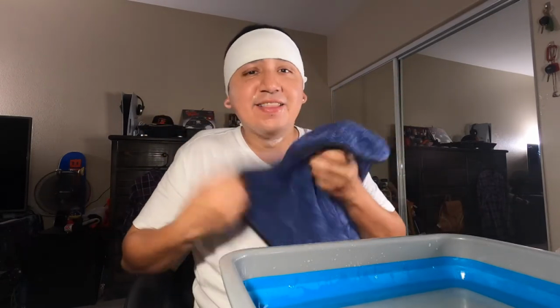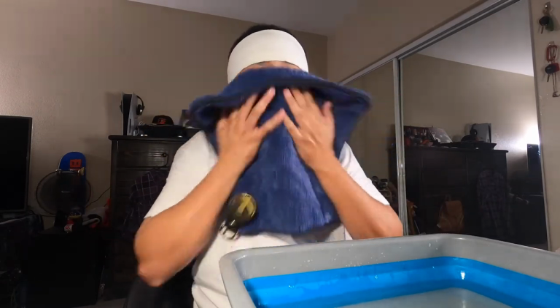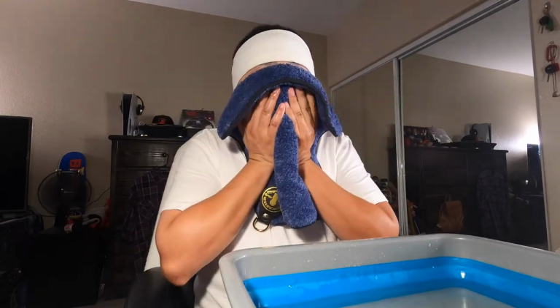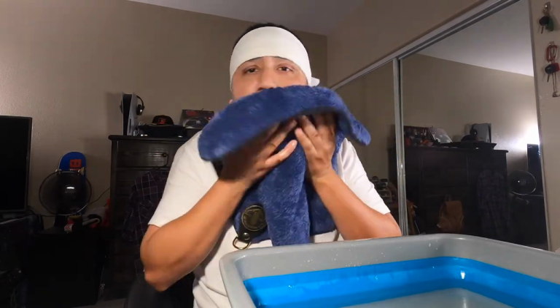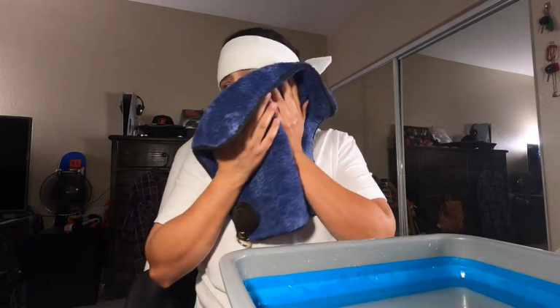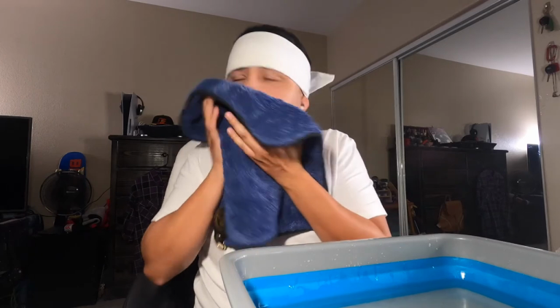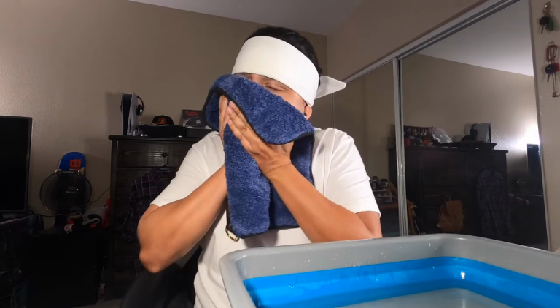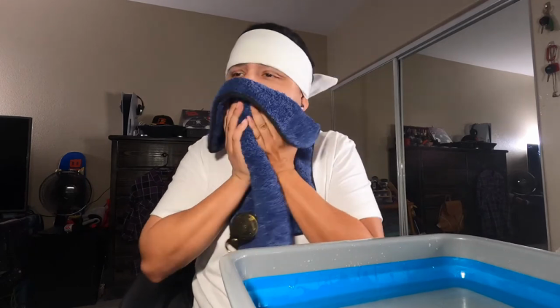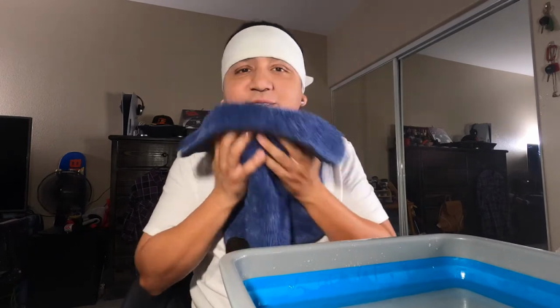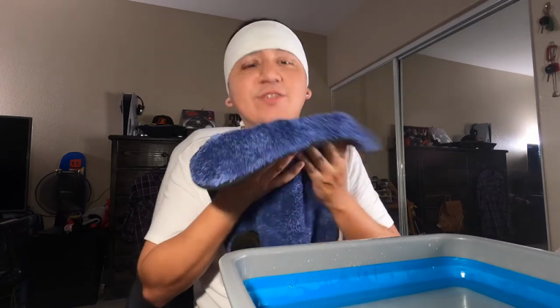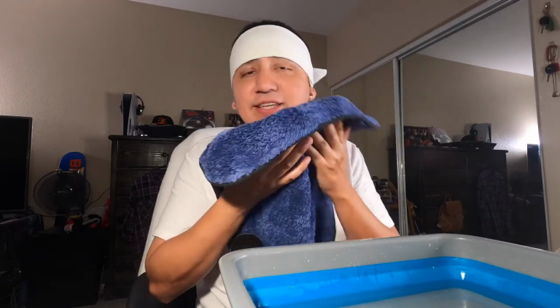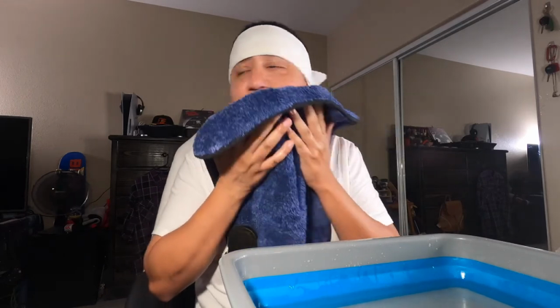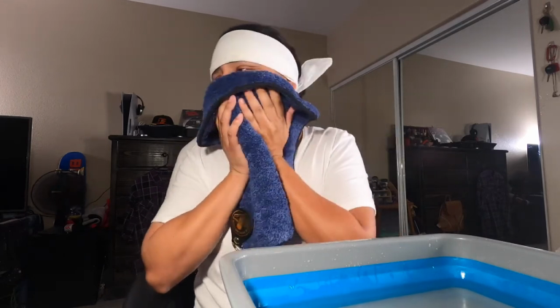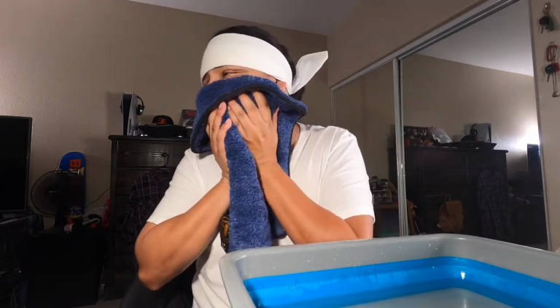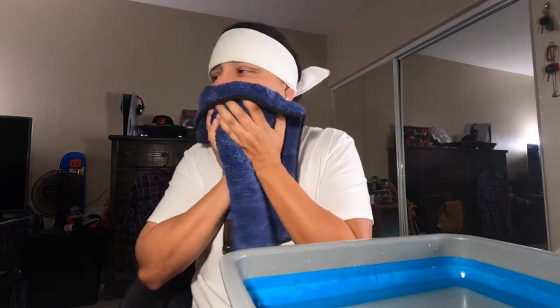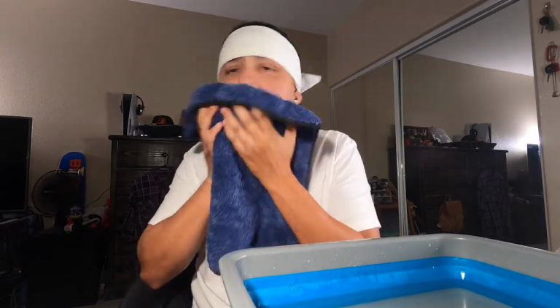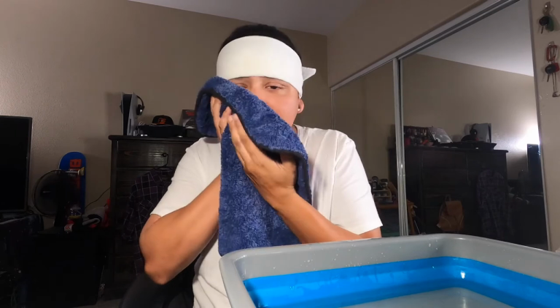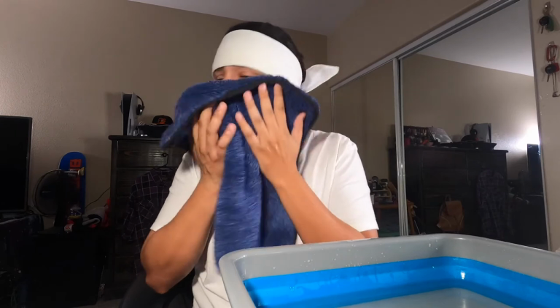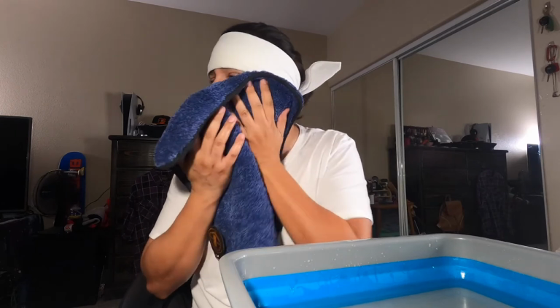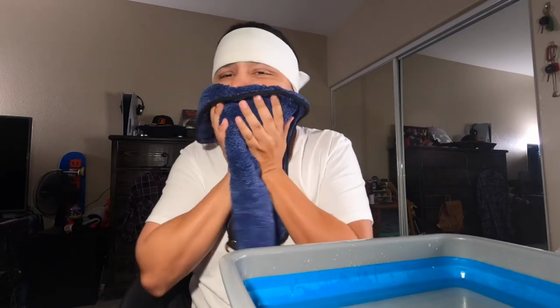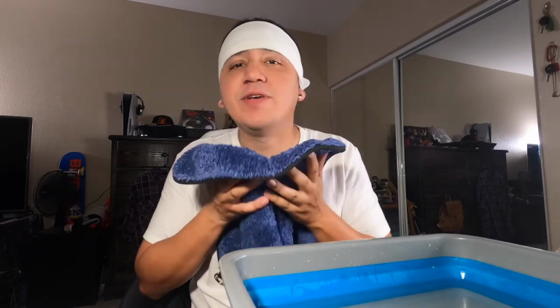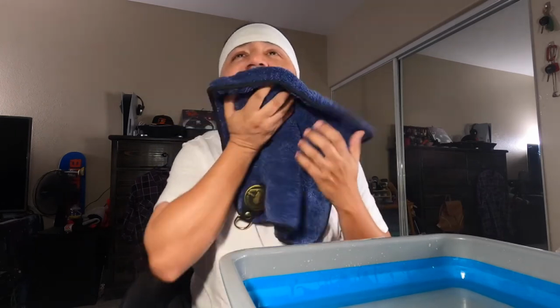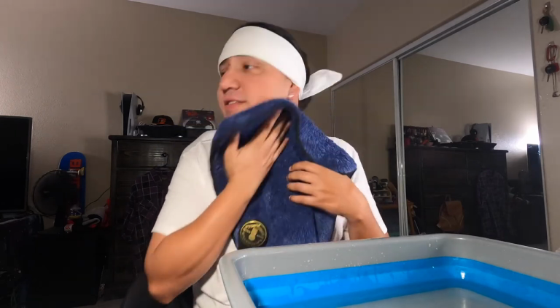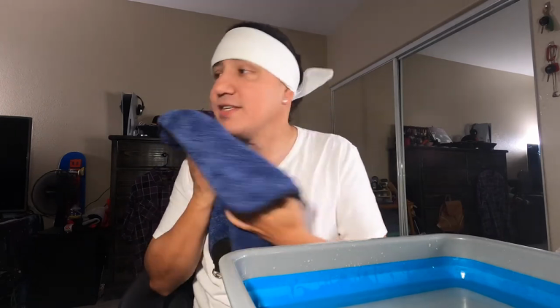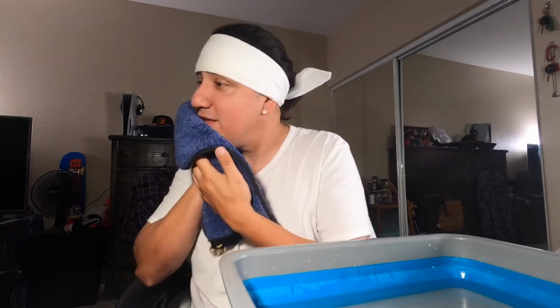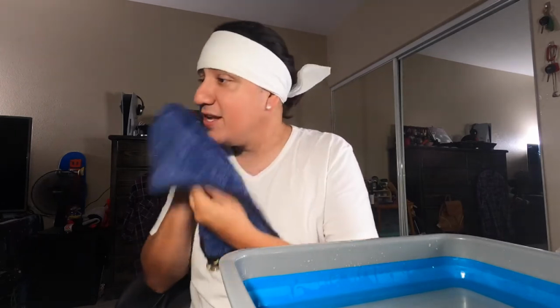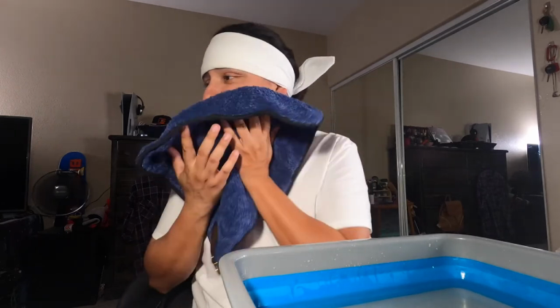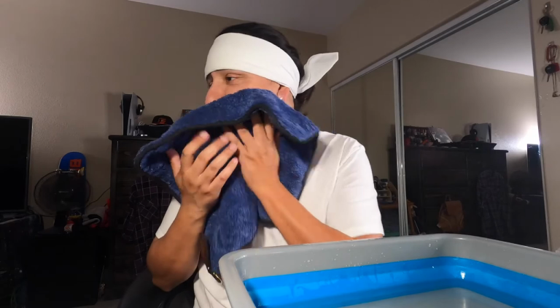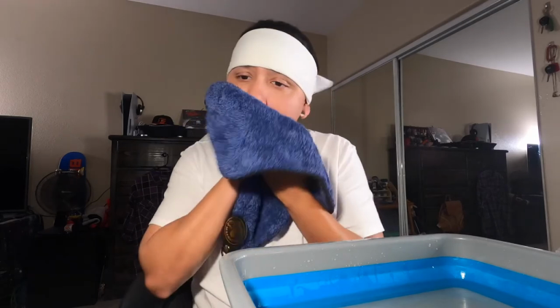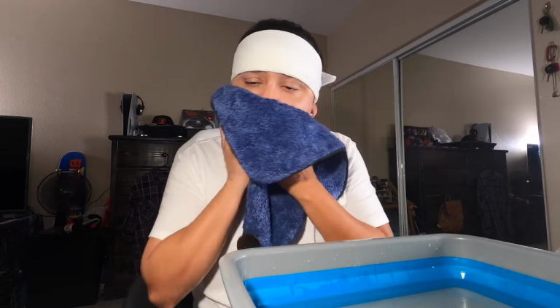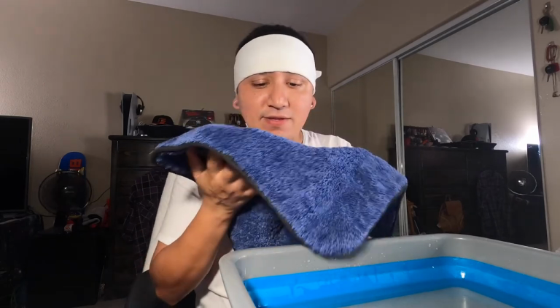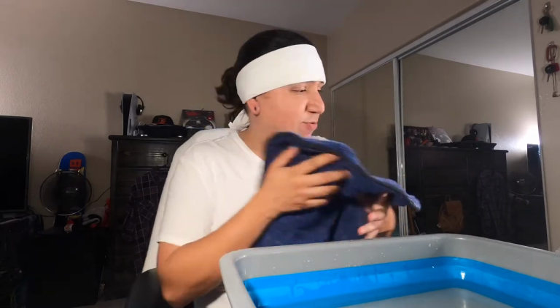Oh, what? There's no need to drag the towel on your face — just let it hug your face. Hope you guys can hear that. Yeah, seriously, just let it hug your face. Oh boy.